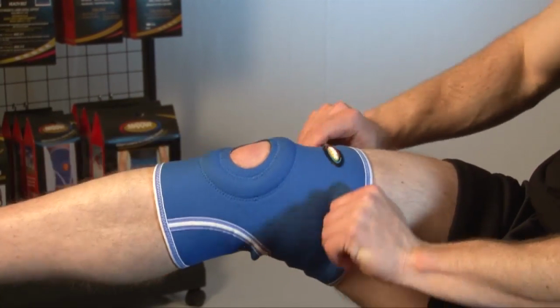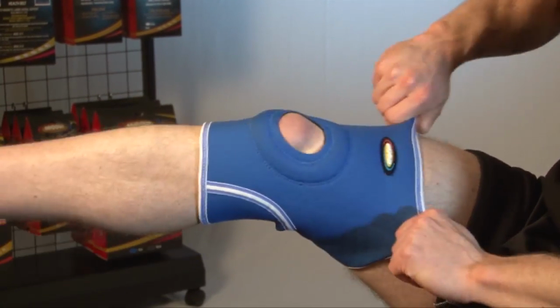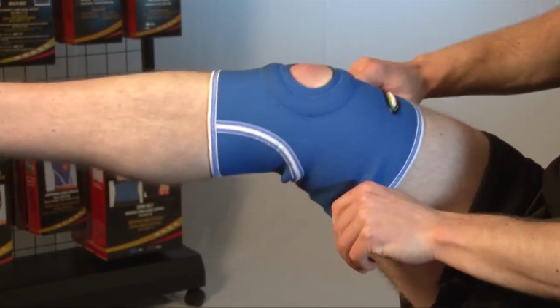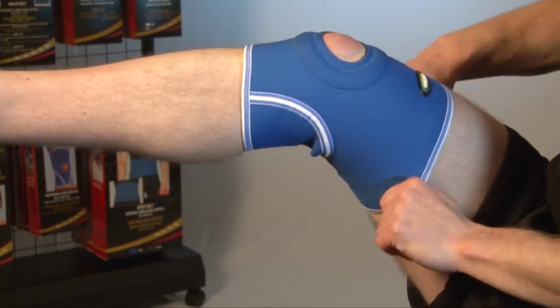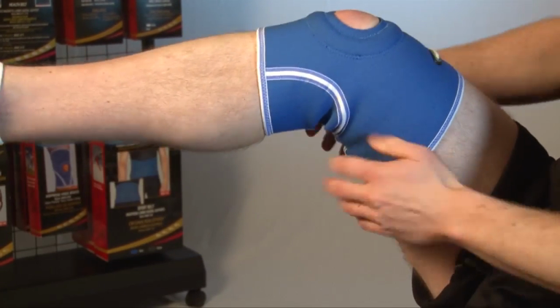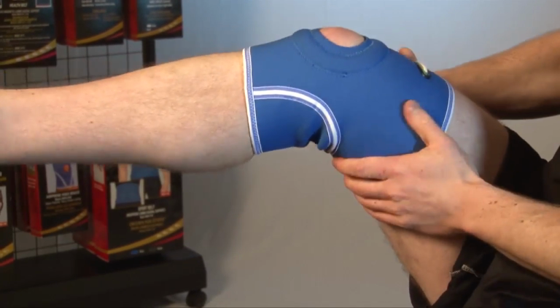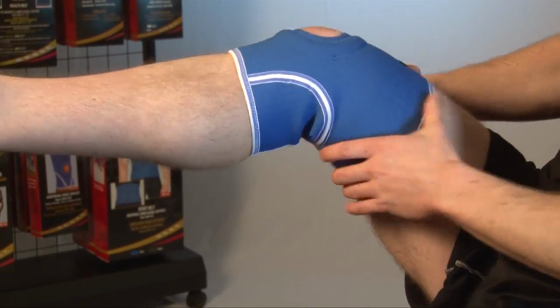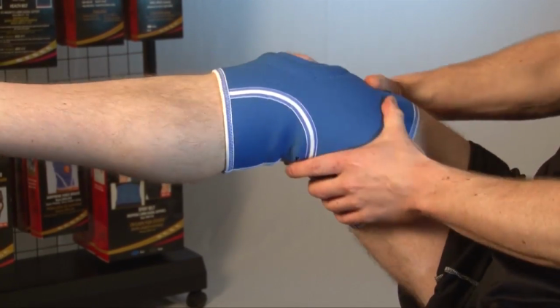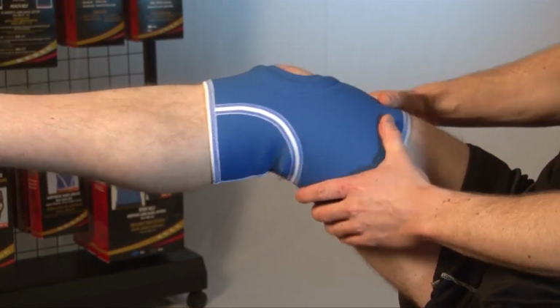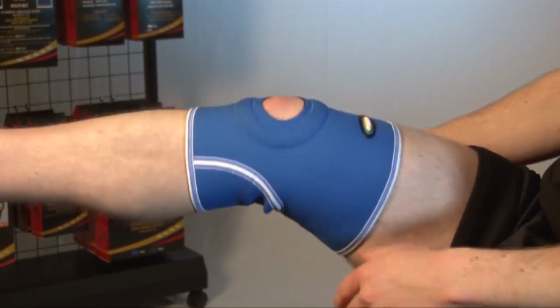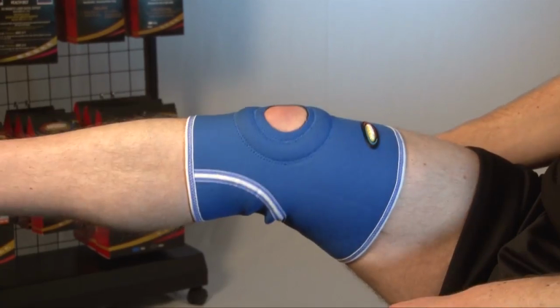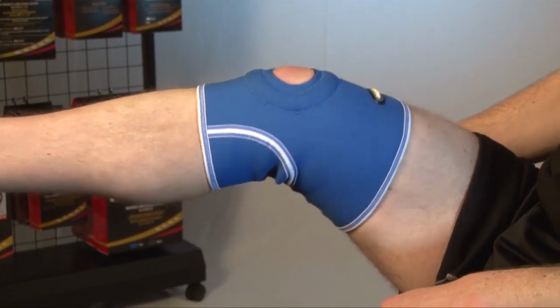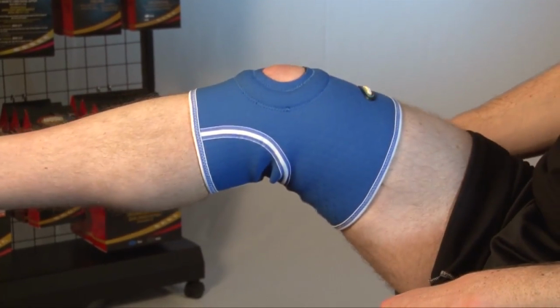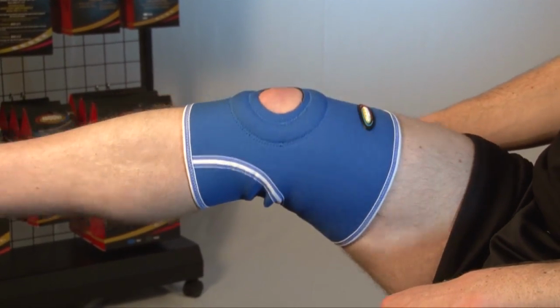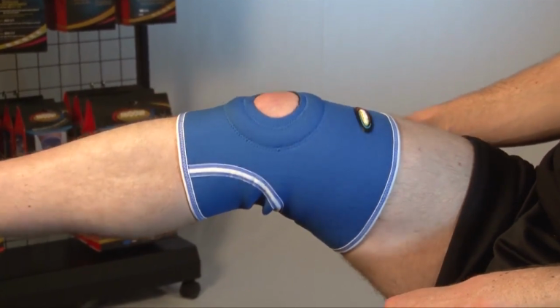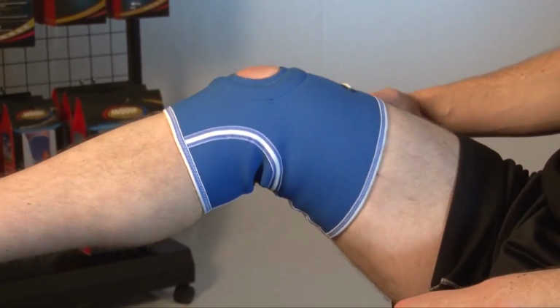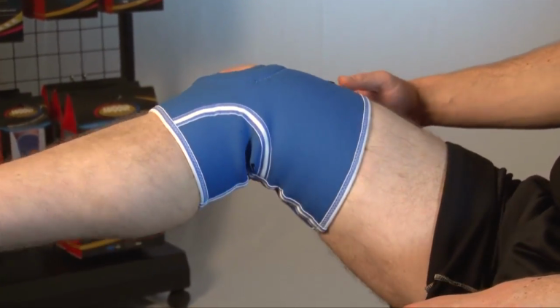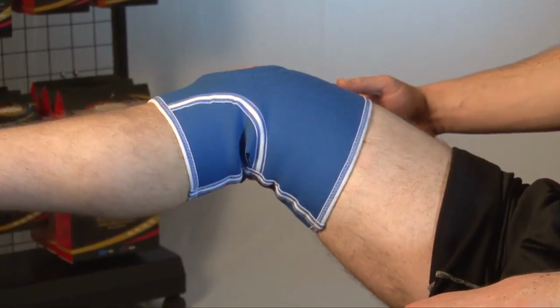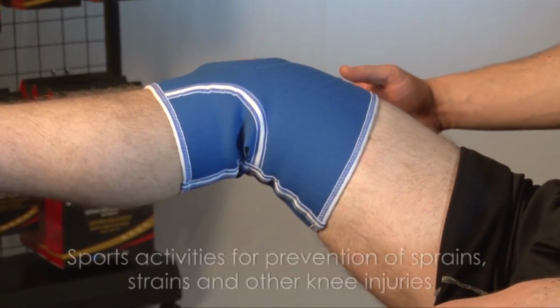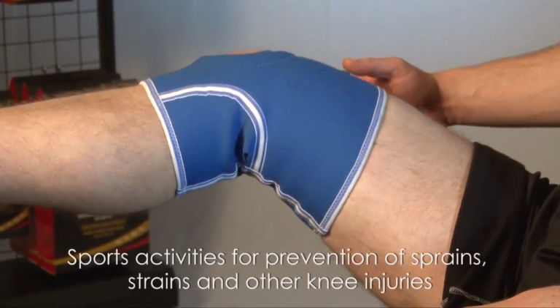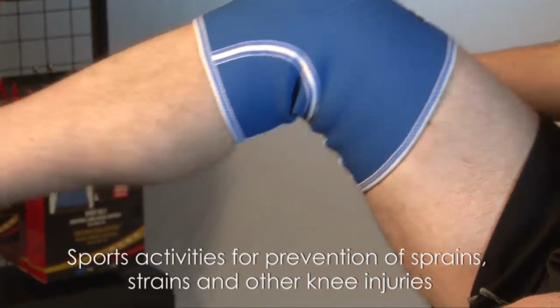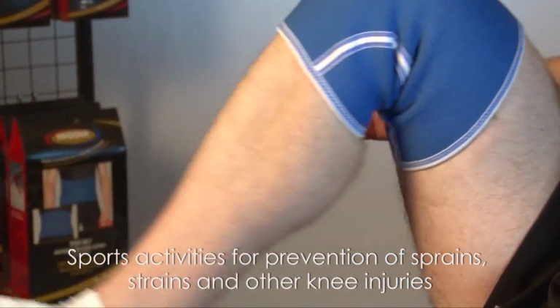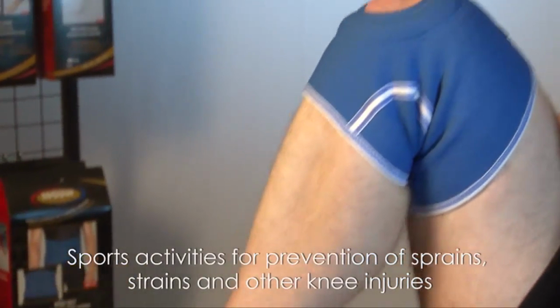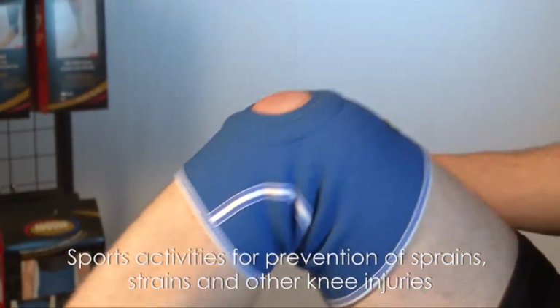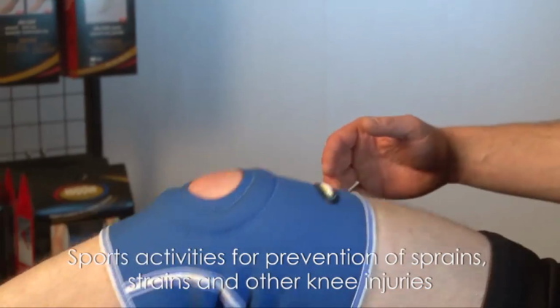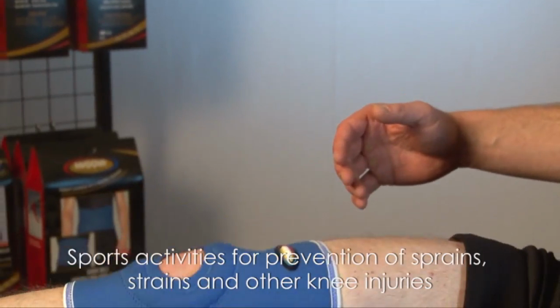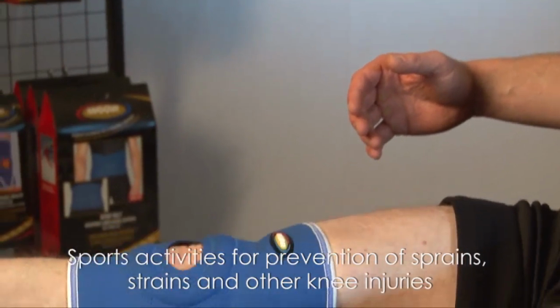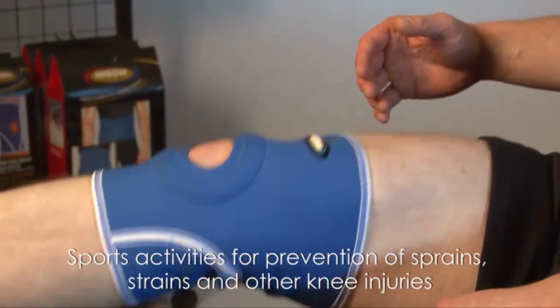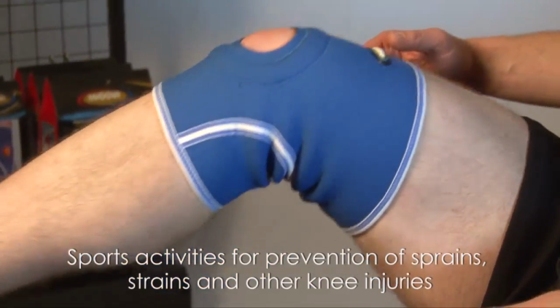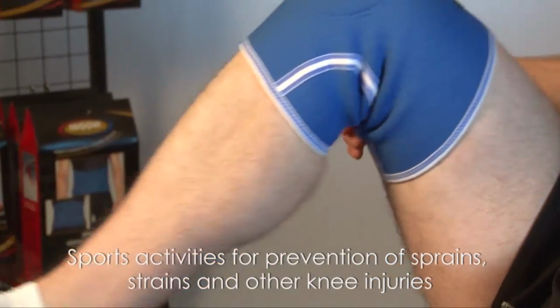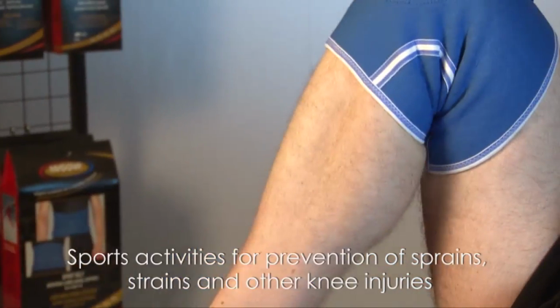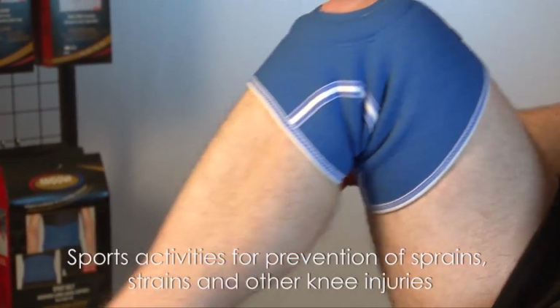It has been assigned HCPCS code A4466. This knee support is recommended by doctors for sports activities for prevention of sprains, strains and other knee injuries.